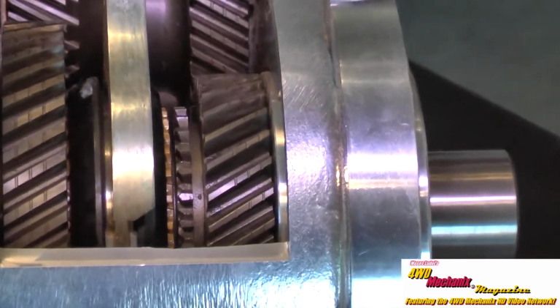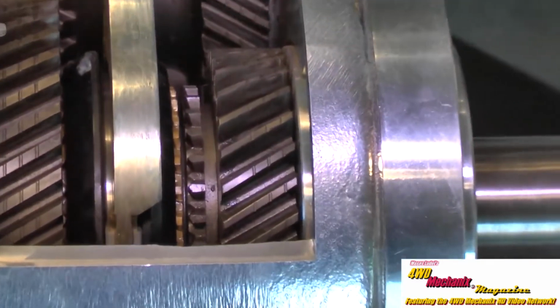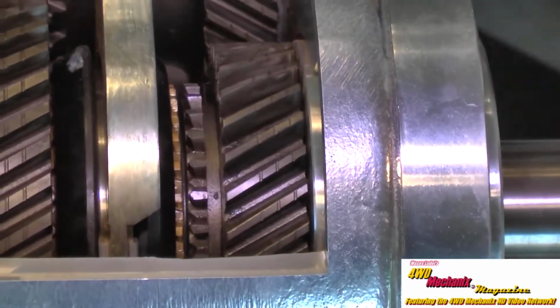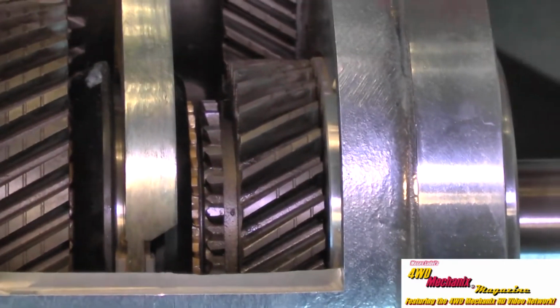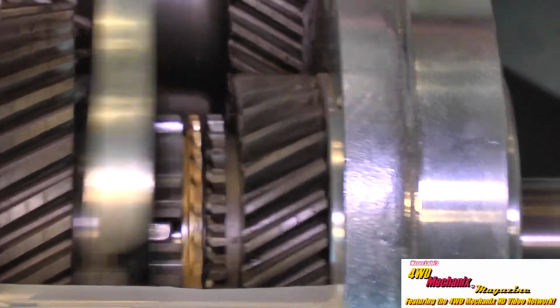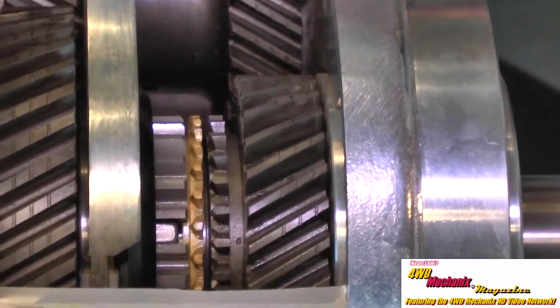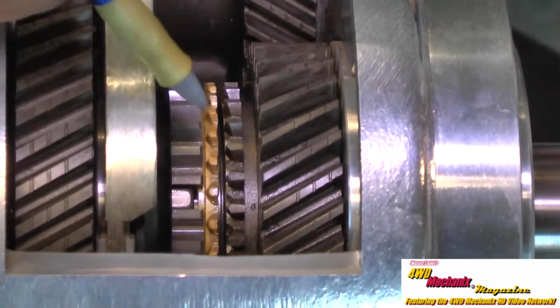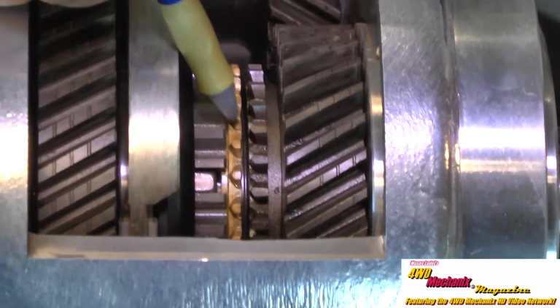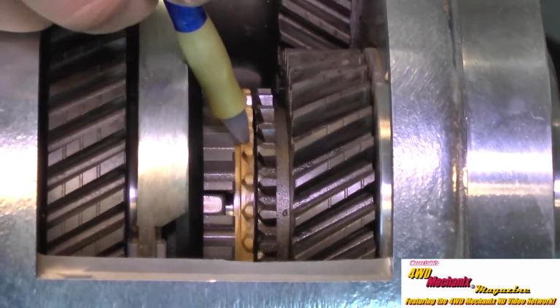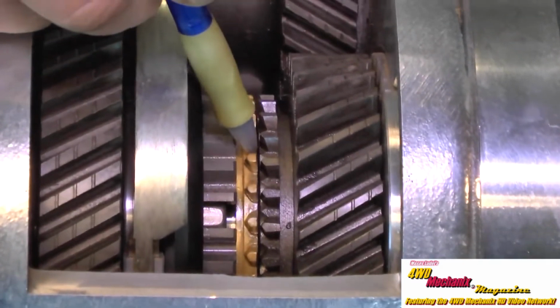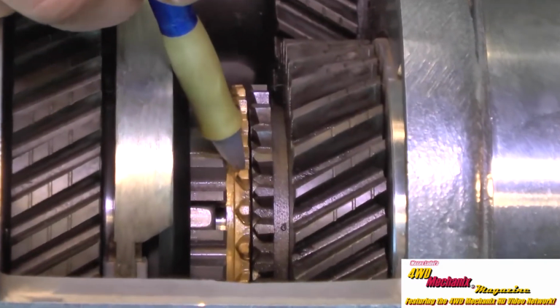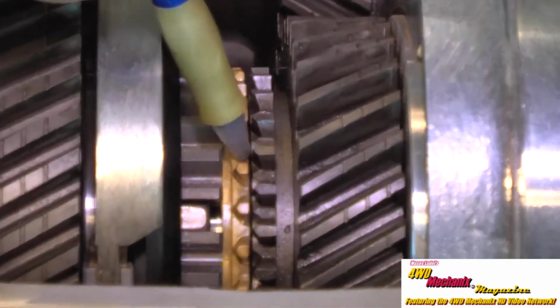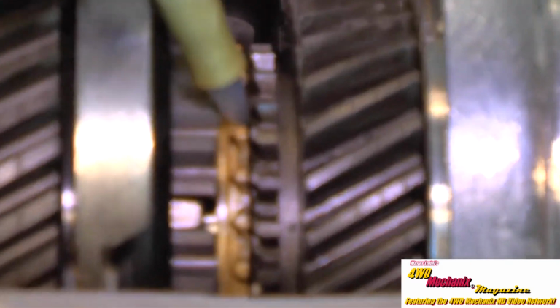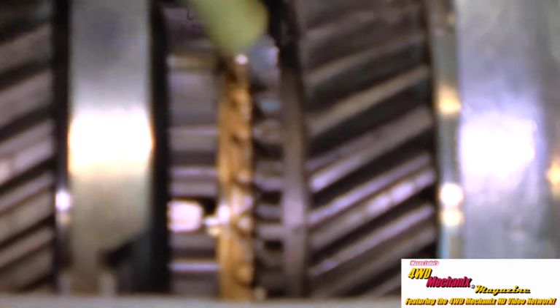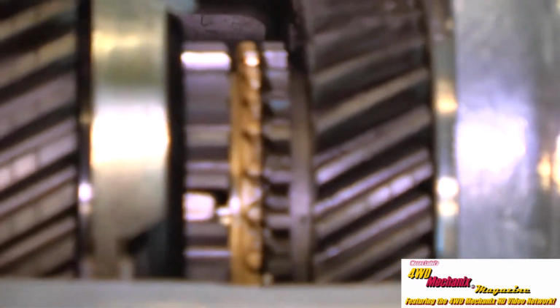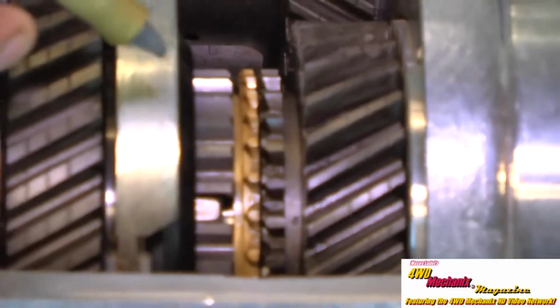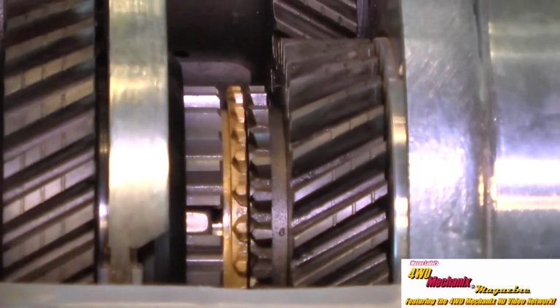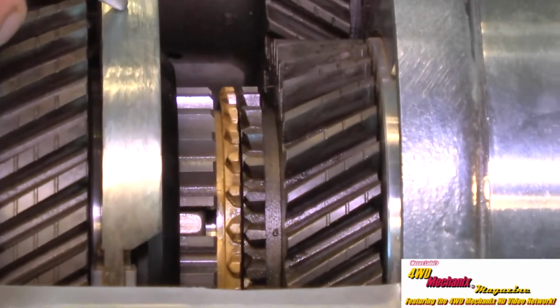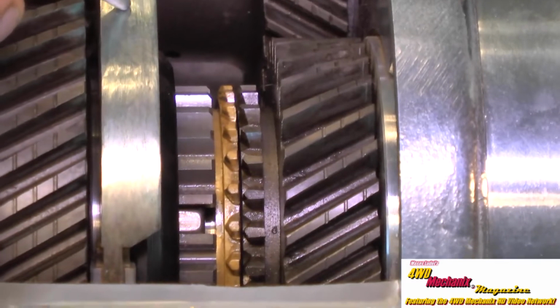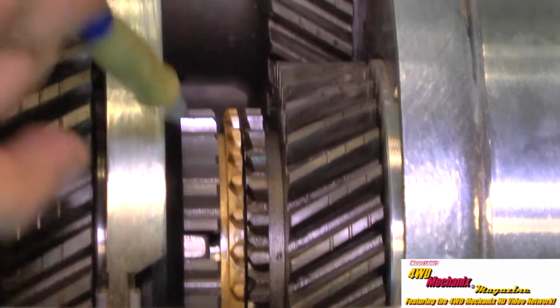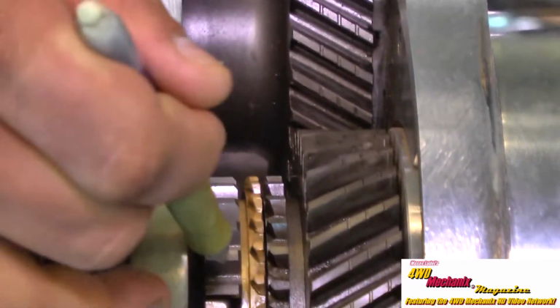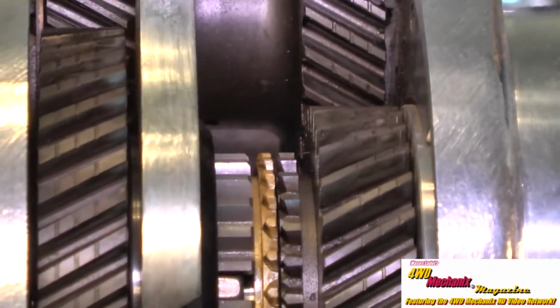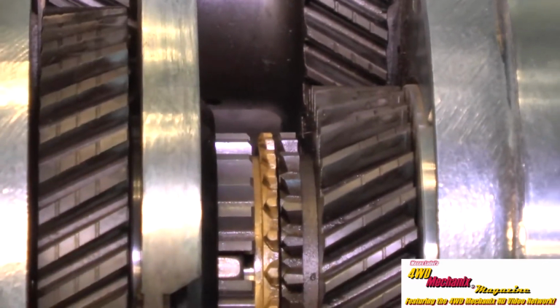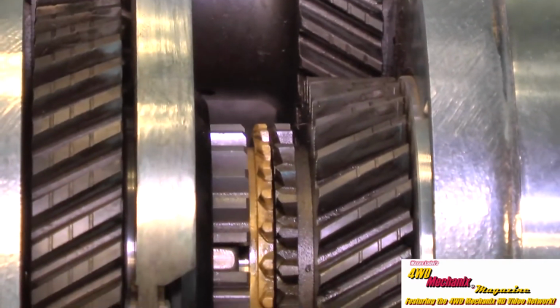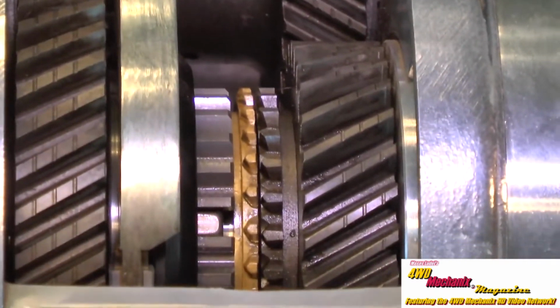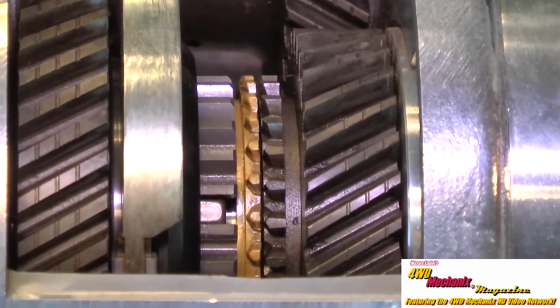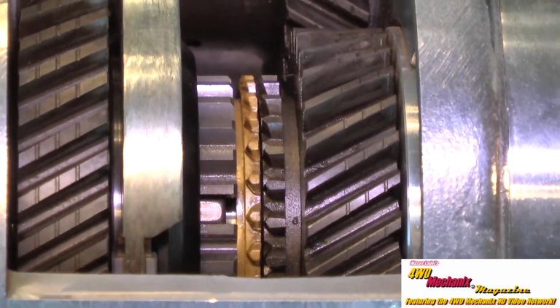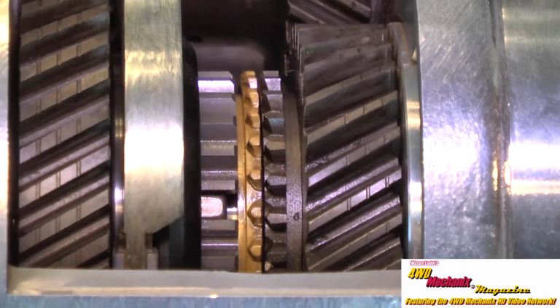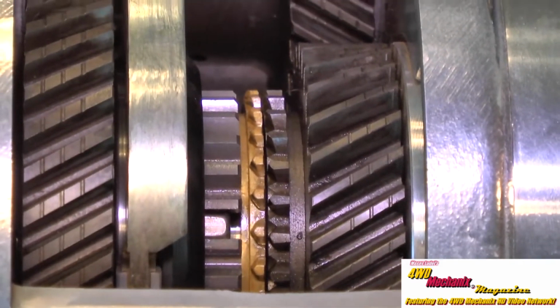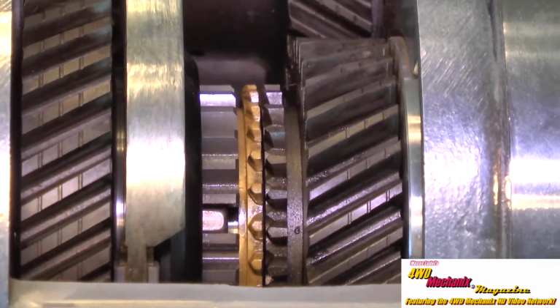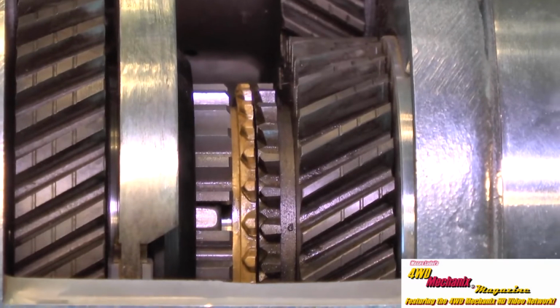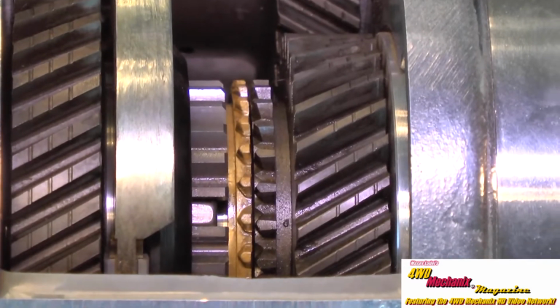It has full bronze synchronization, as noticed by the bronze synchronizing rings. We have cast iron shift forks and sliders, all very similar to what you'll find in an old school manual transmission.